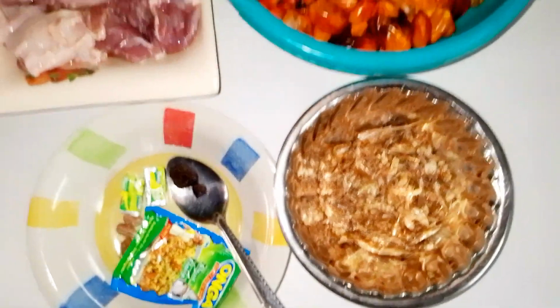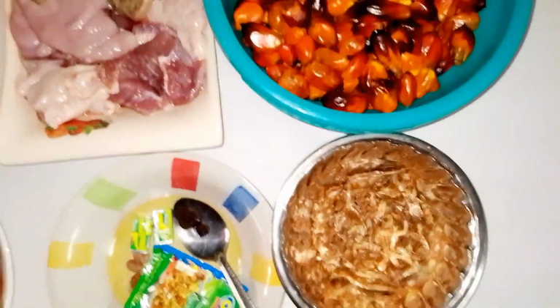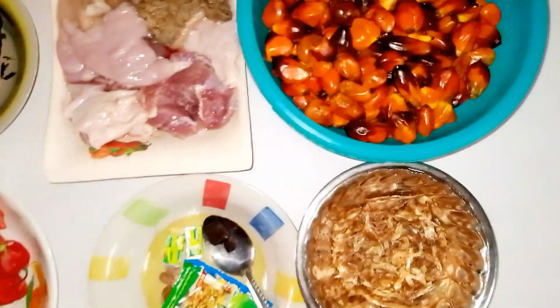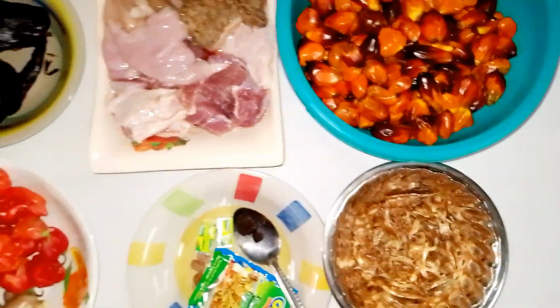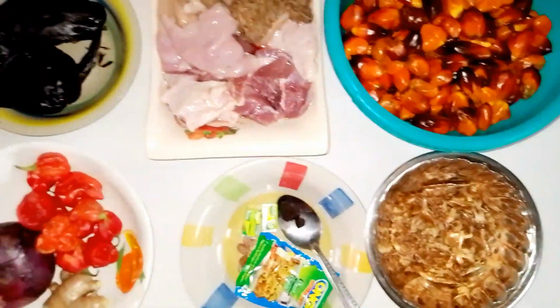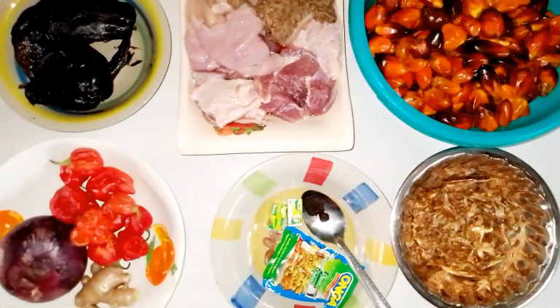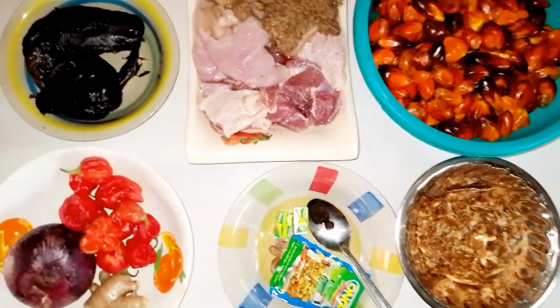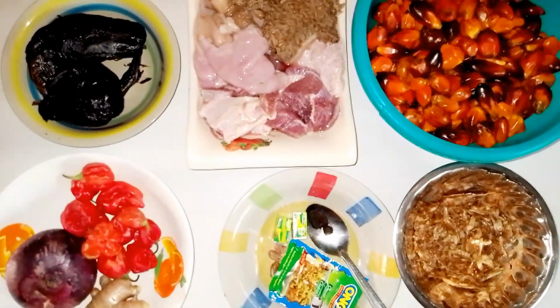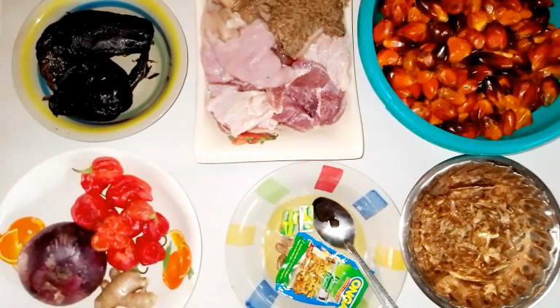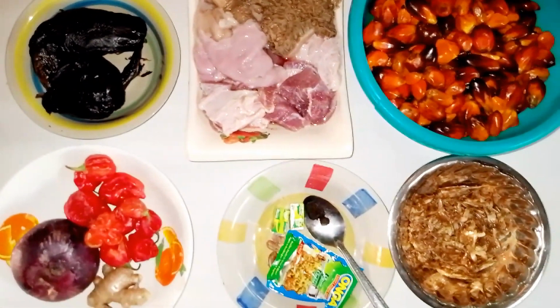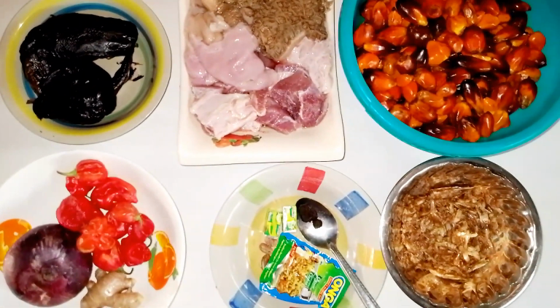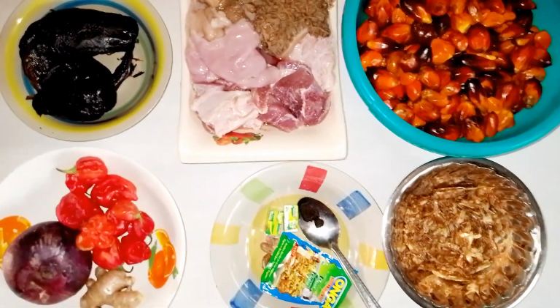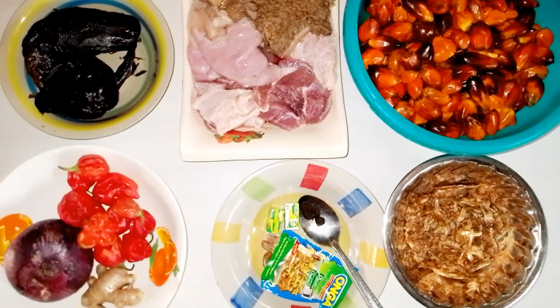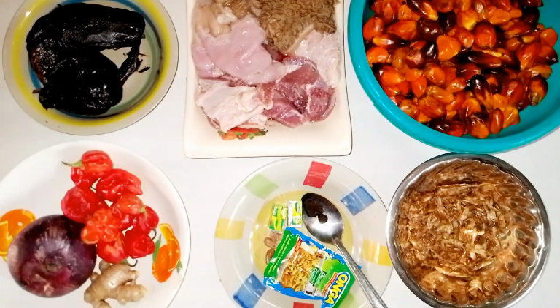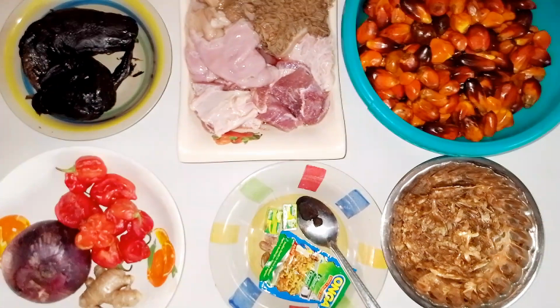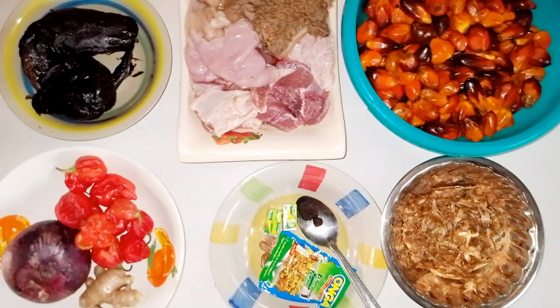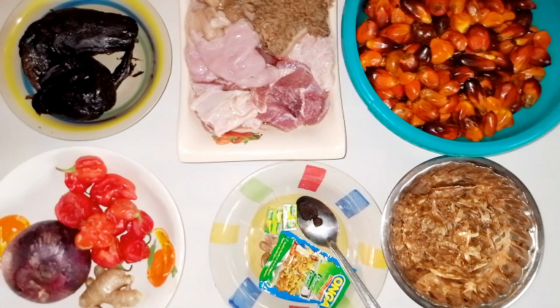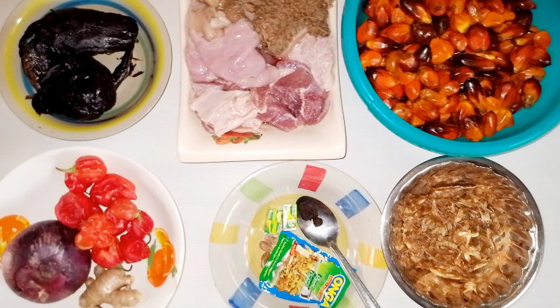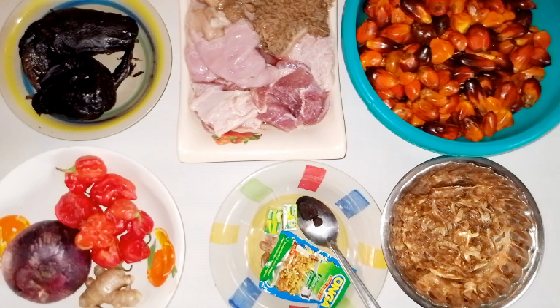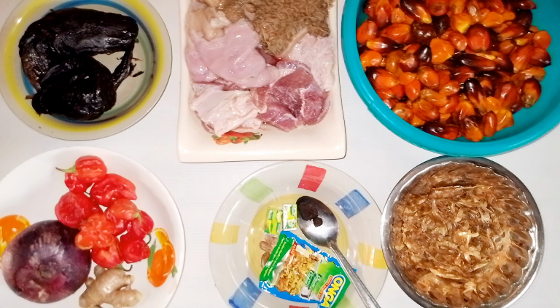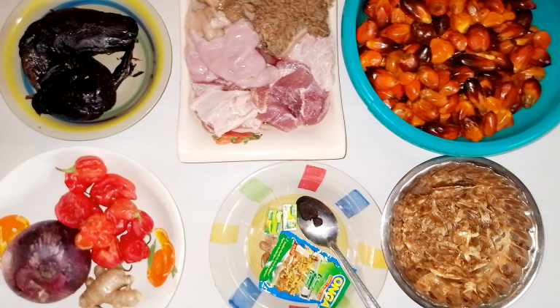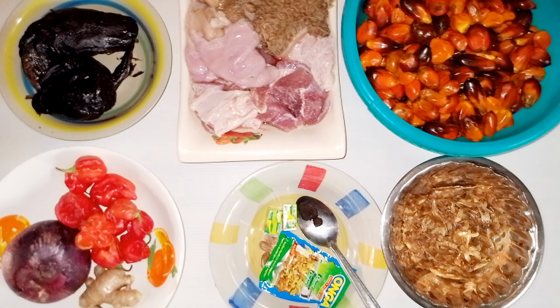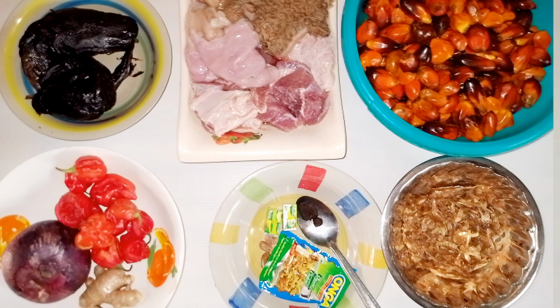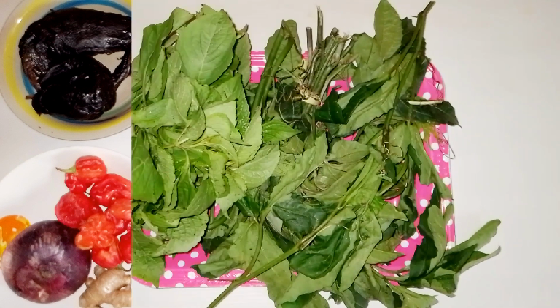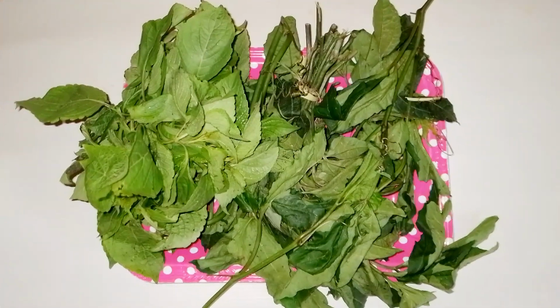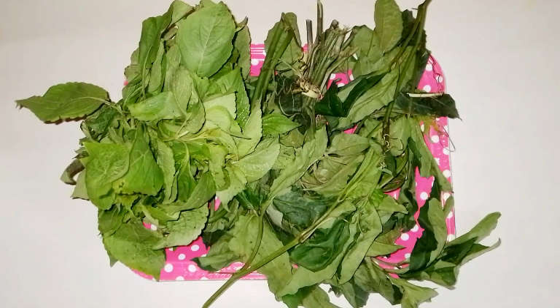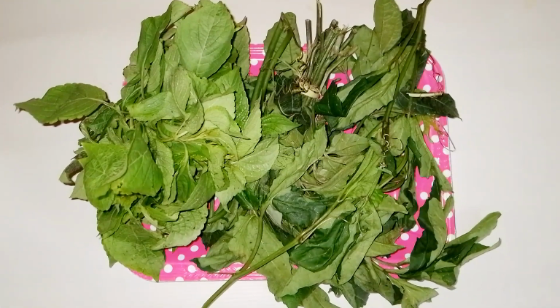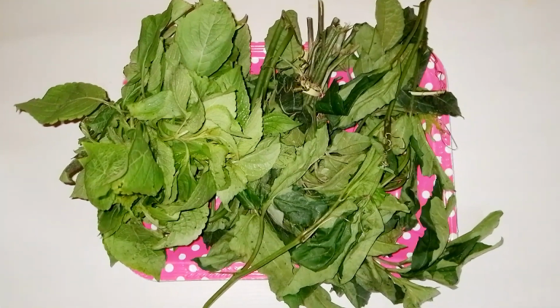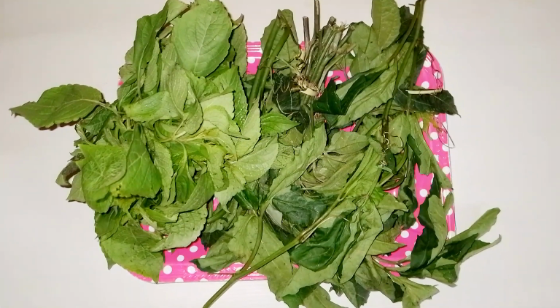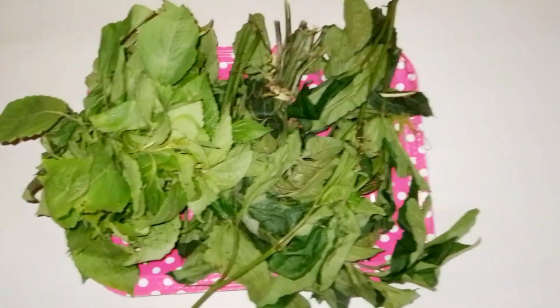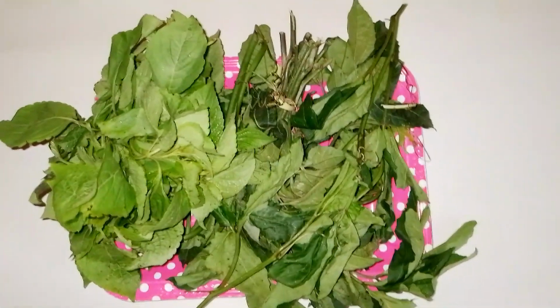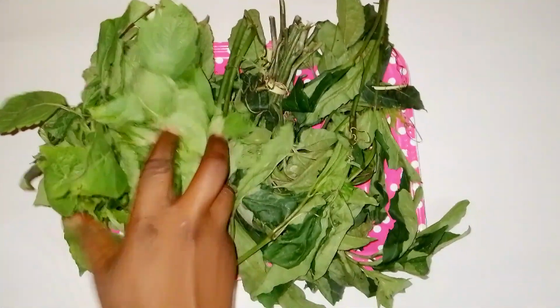I have the banga — that is the palm fruit itself — and then the meat. I'm using beef tripe and cow intestine. Goat meat also does well in this banga stew. For vegetables, I'm using scent leaves and ugu leaves.